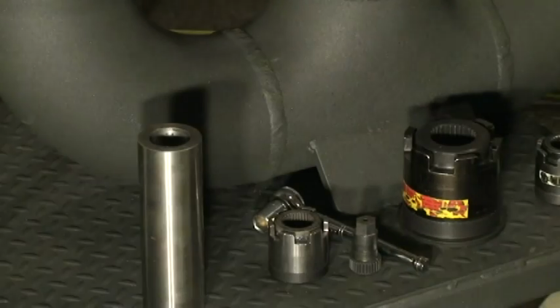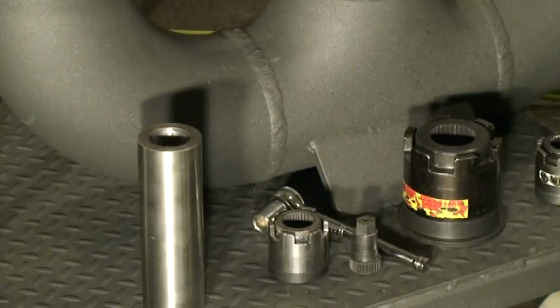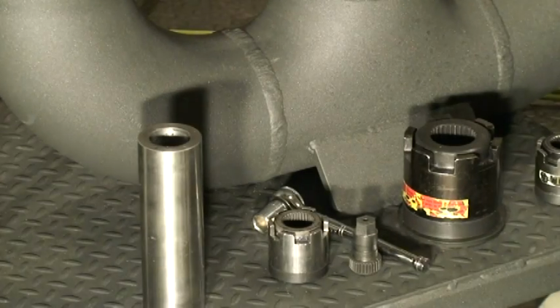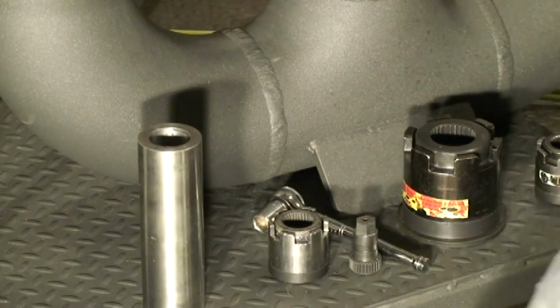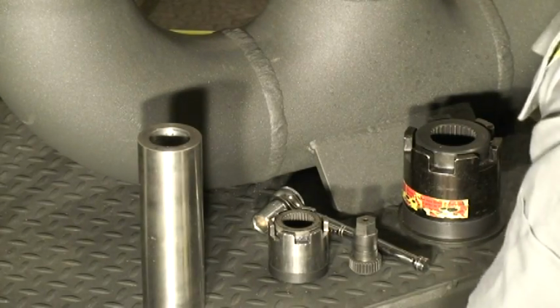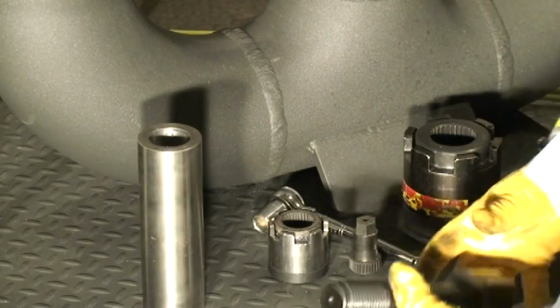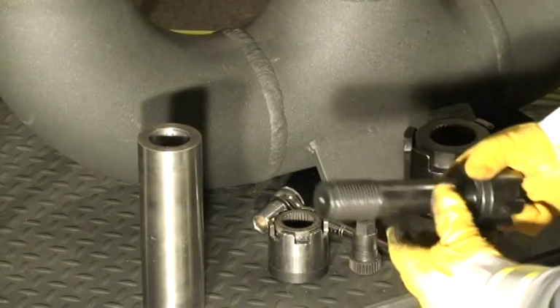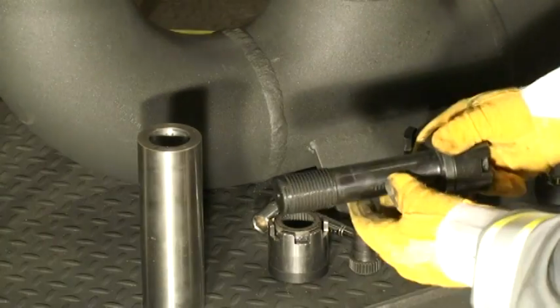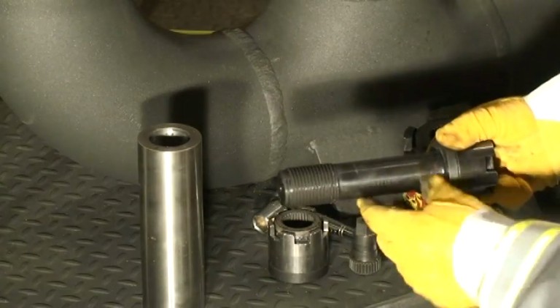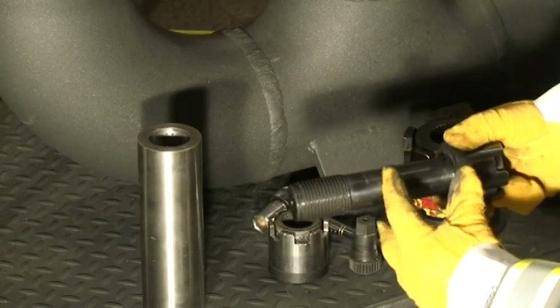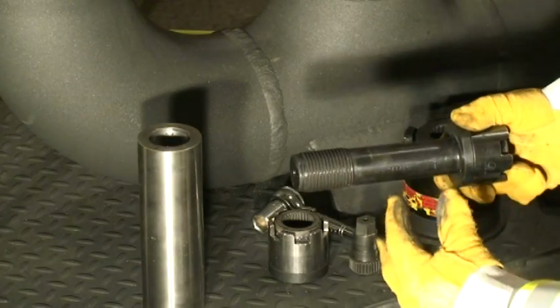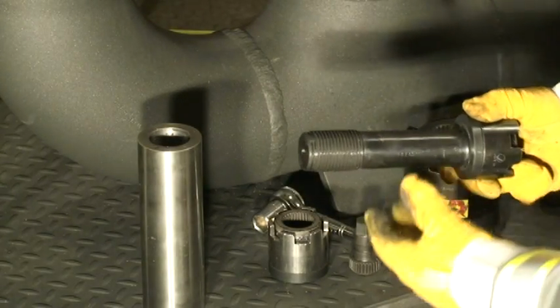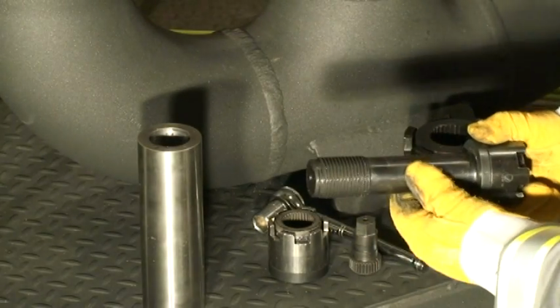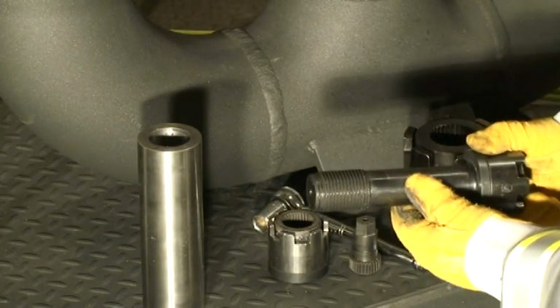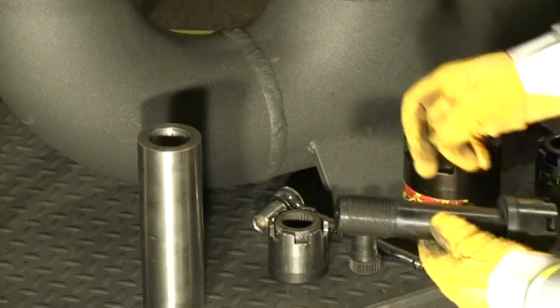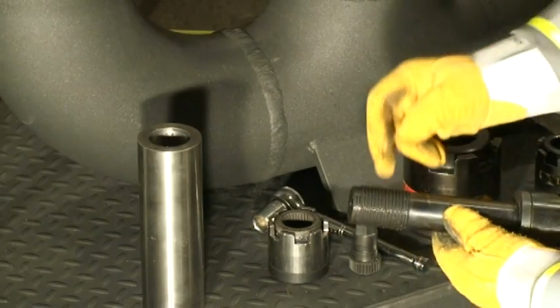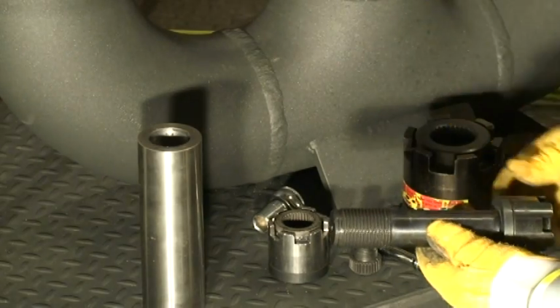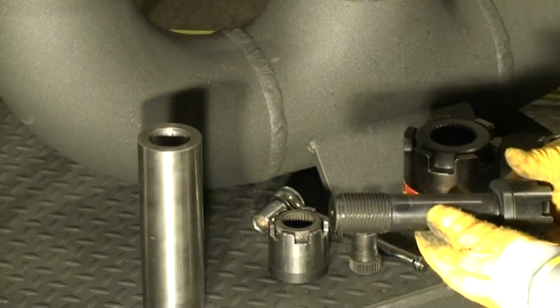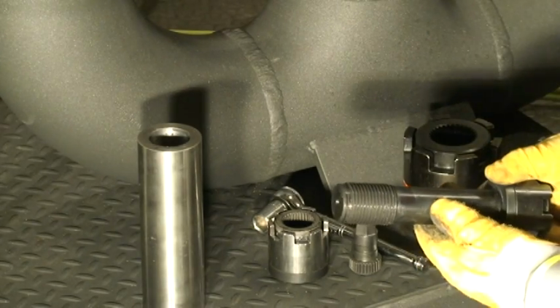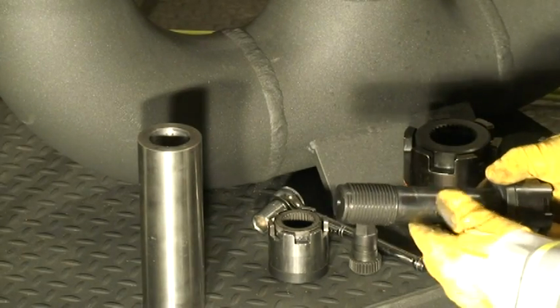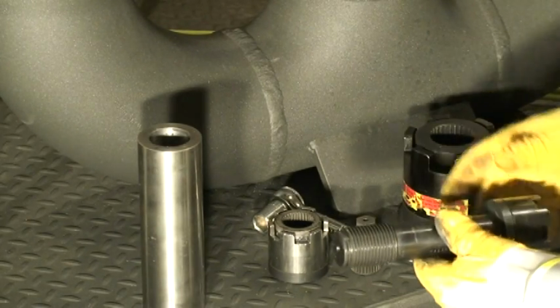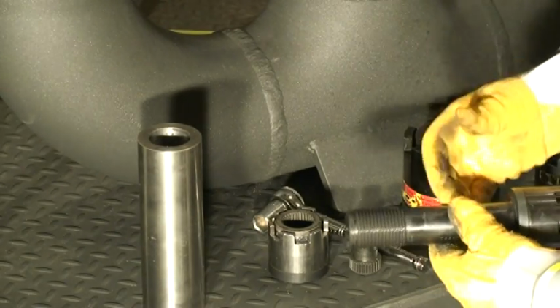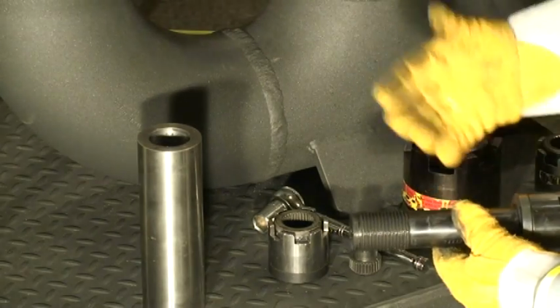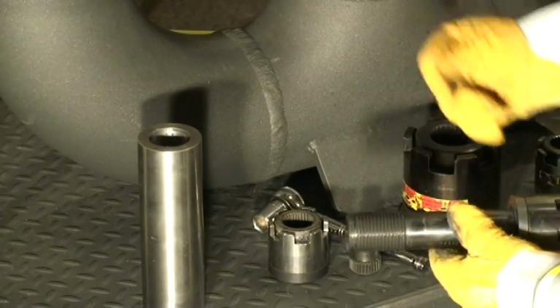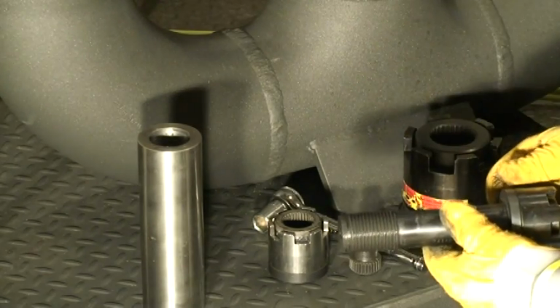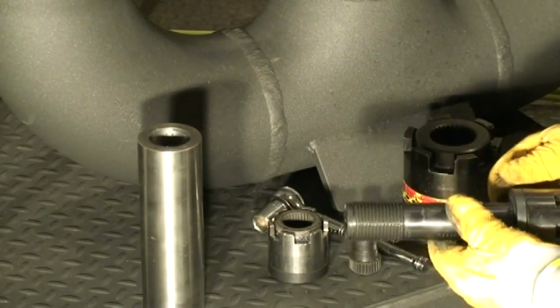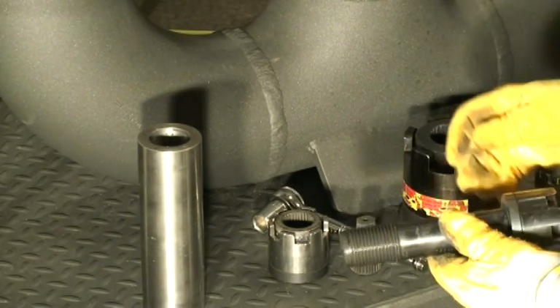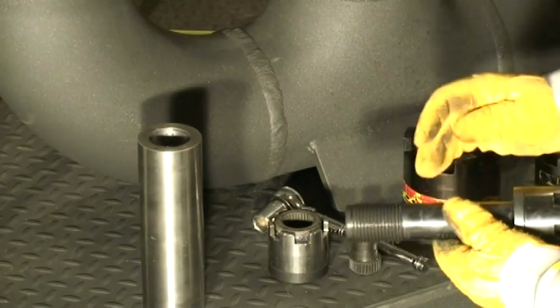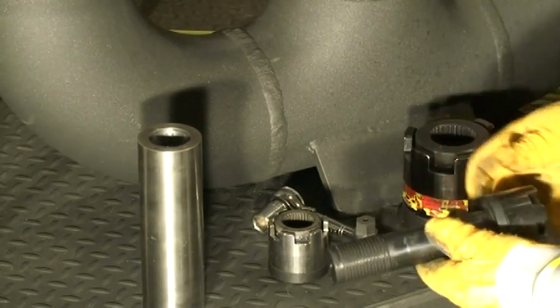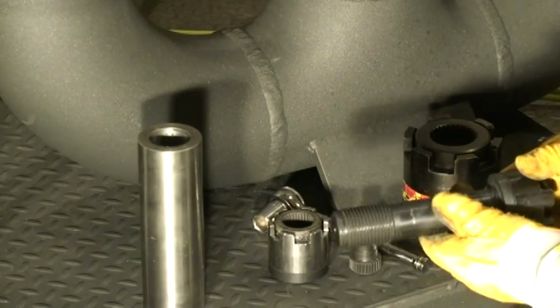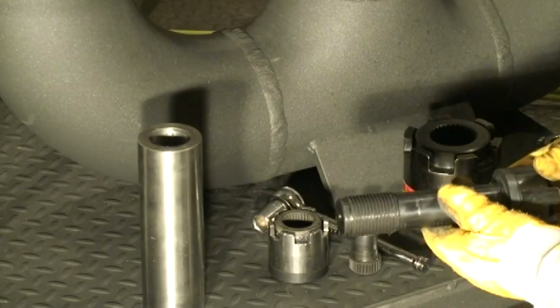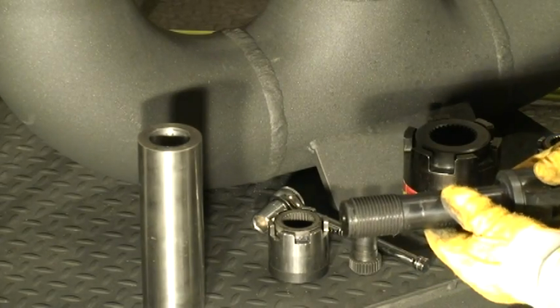We can manufacture these studs to whatever thread or bolt grade you have — thread, pitch, etc. is not a problem. Stud size is pretty much unlimited, and our temperature range is up to 1,000 degrees Fahrenheit.